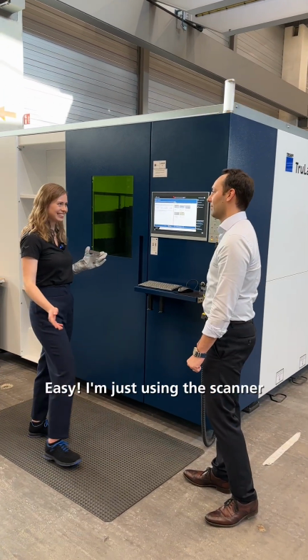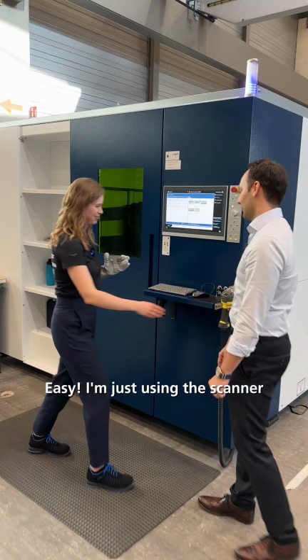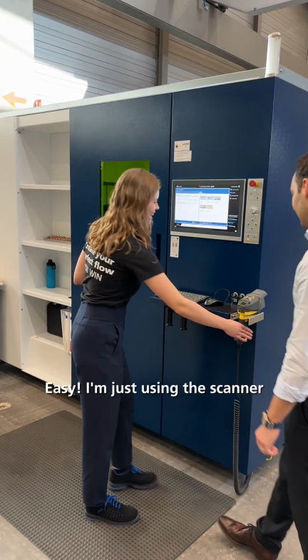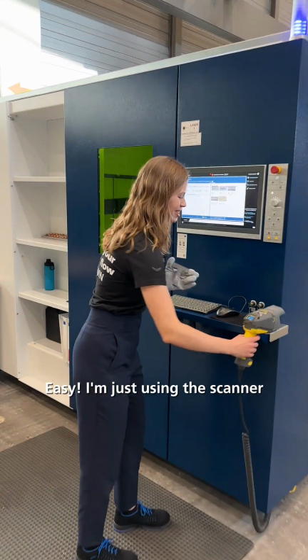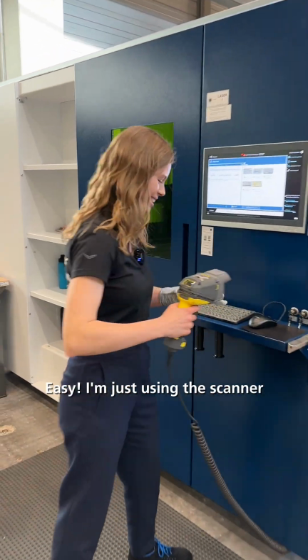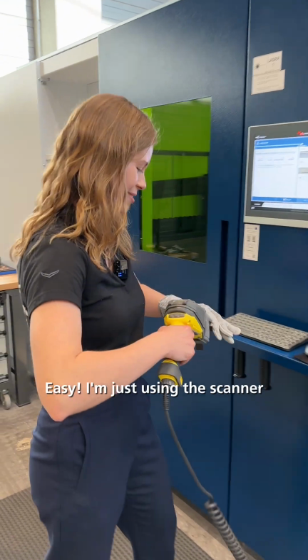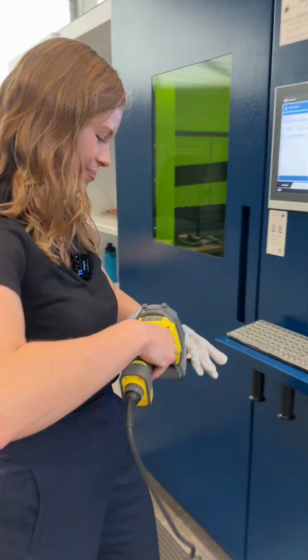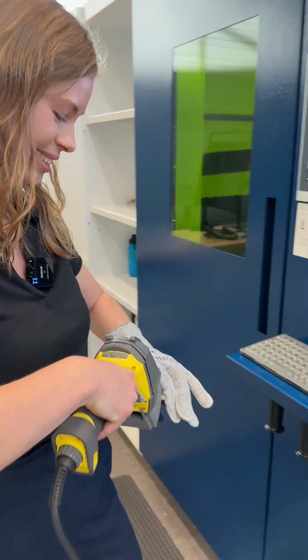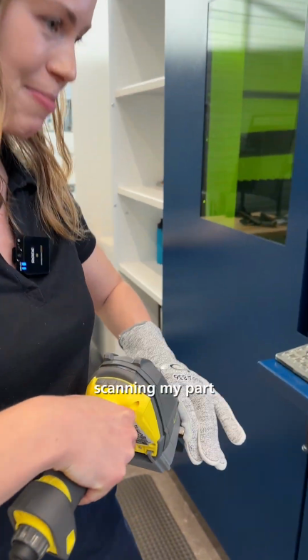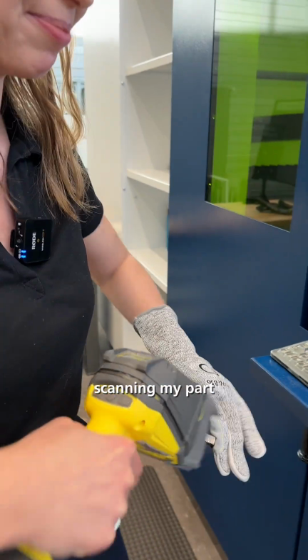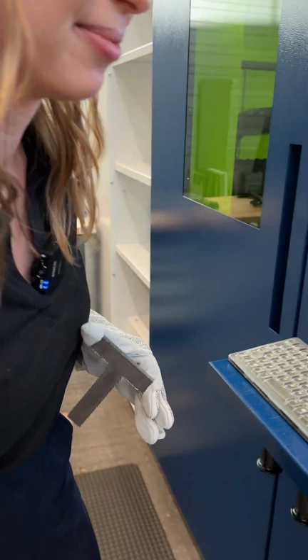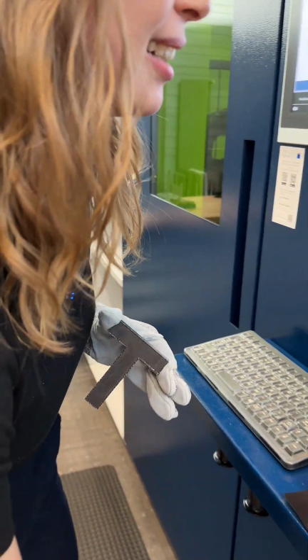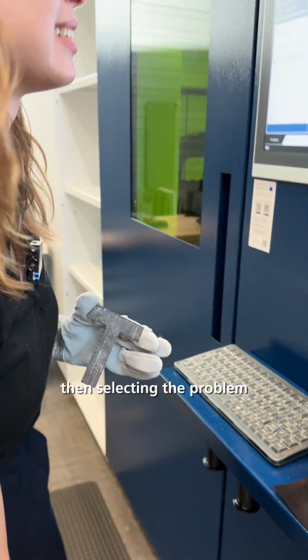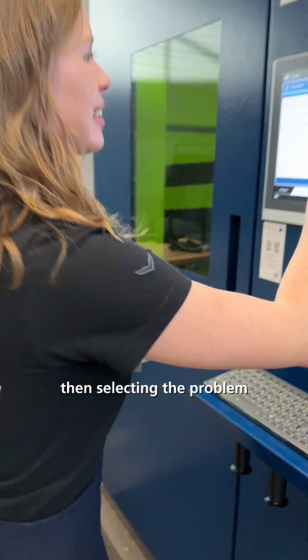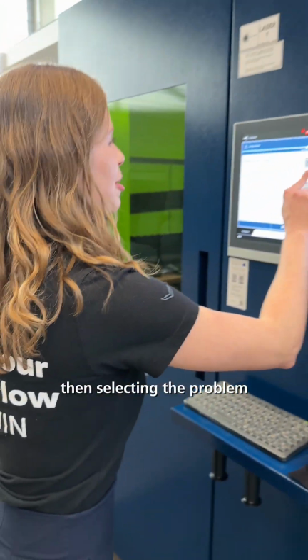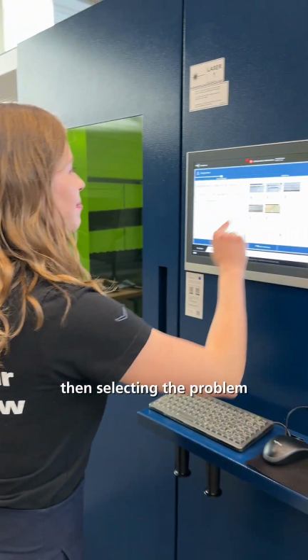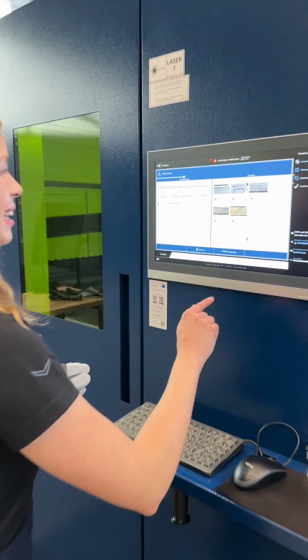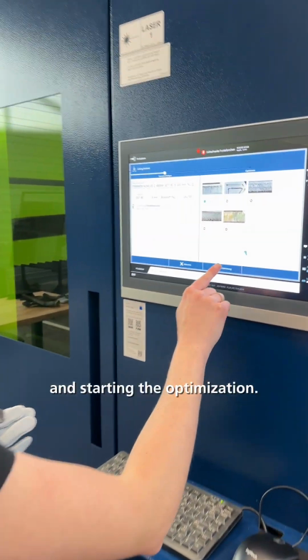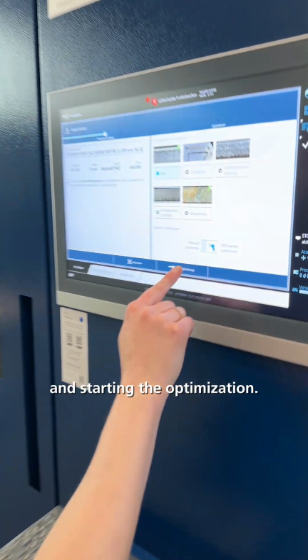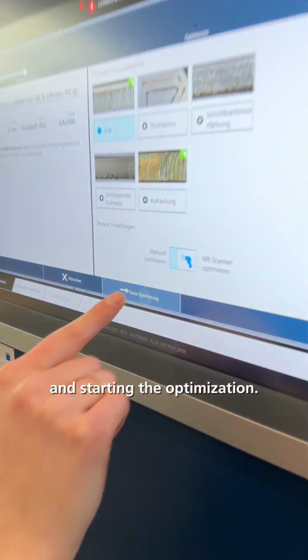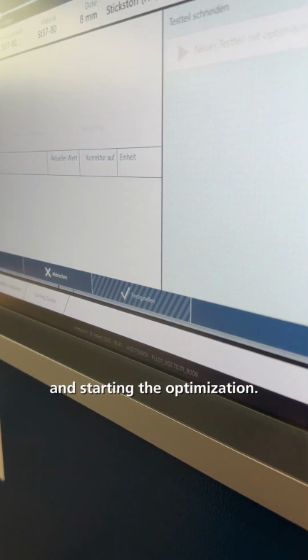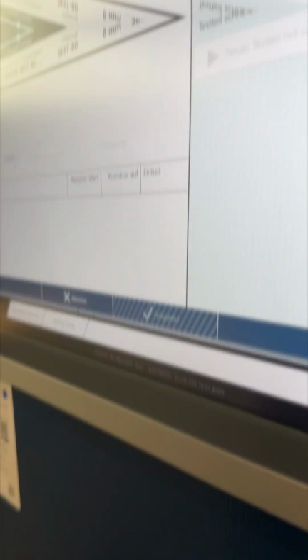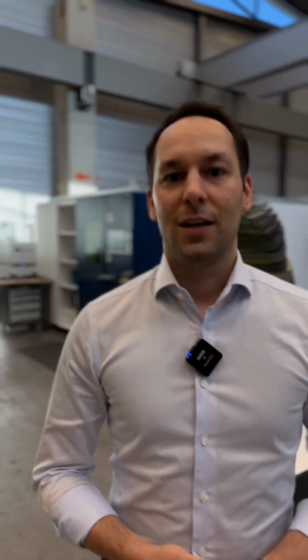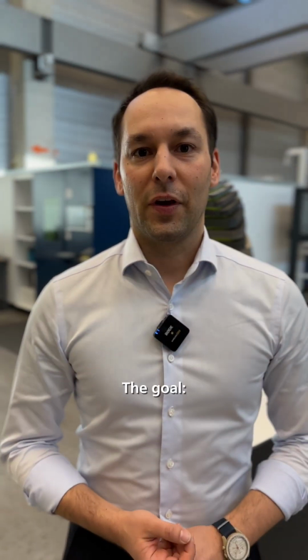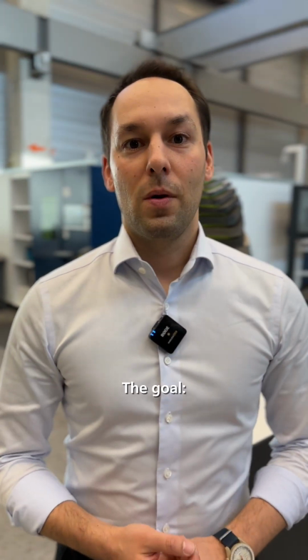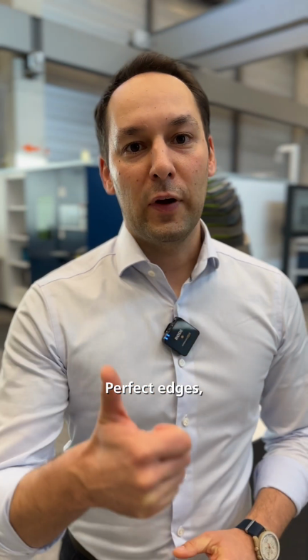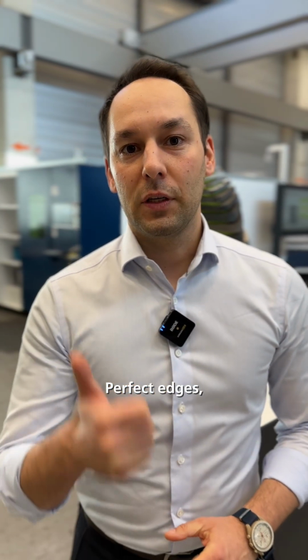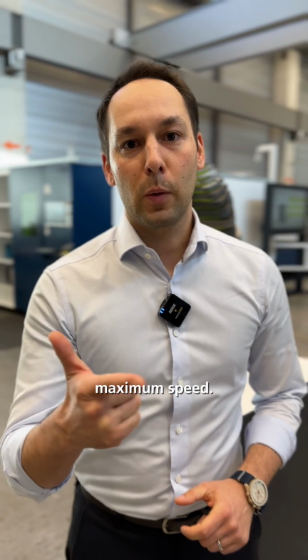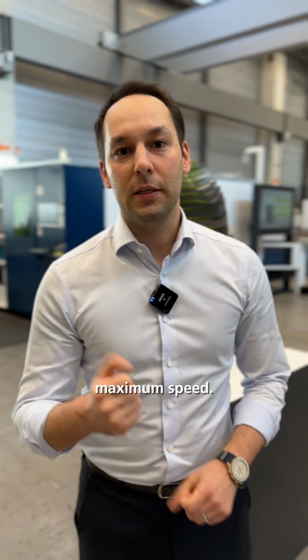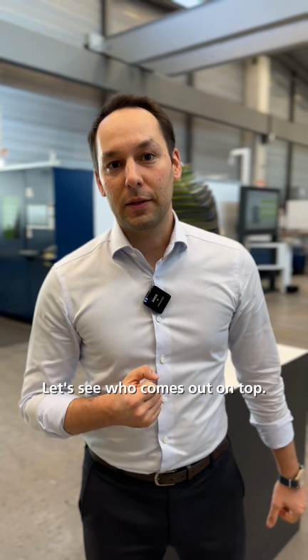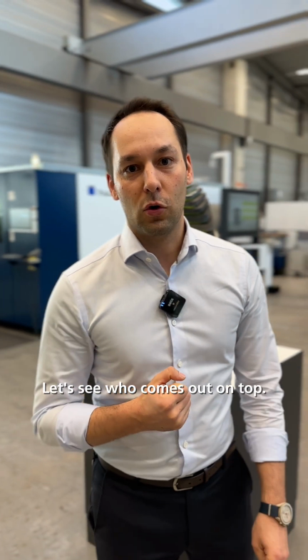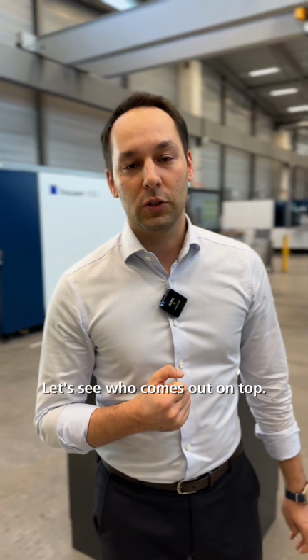Easy. I'm just using the scanner, scanning my part, then selecting the problem and starting the optimization. The goal: perfect edges, maximum speed. Let's see who comes out on top.